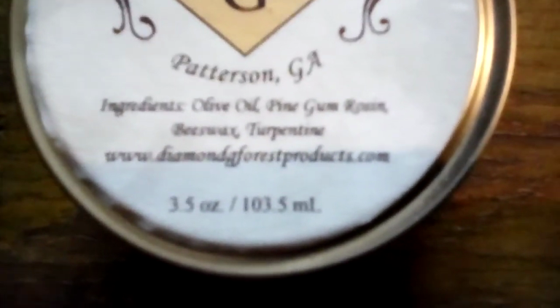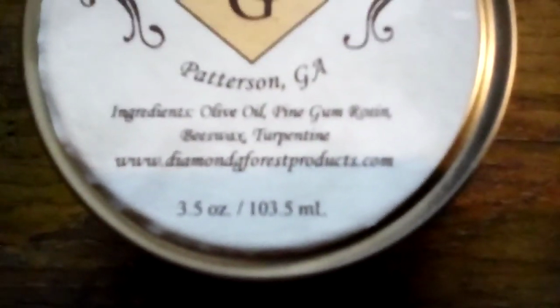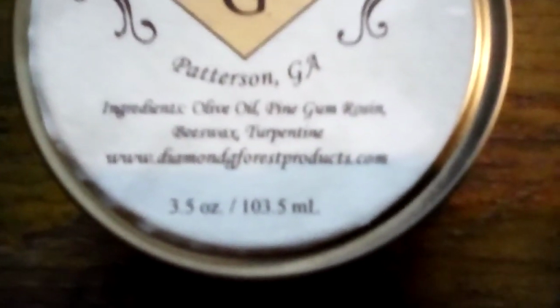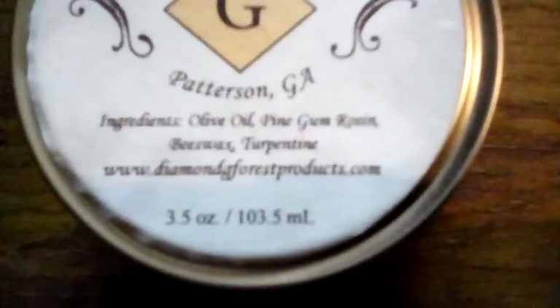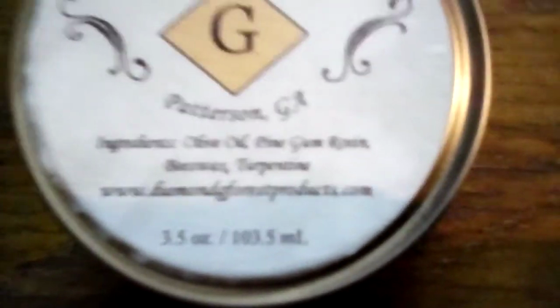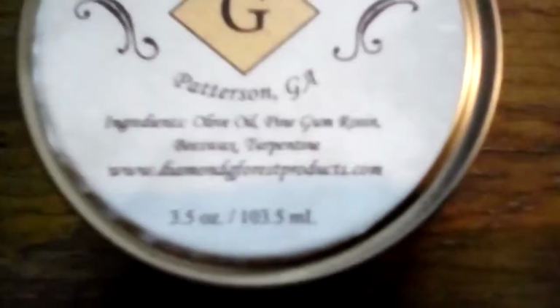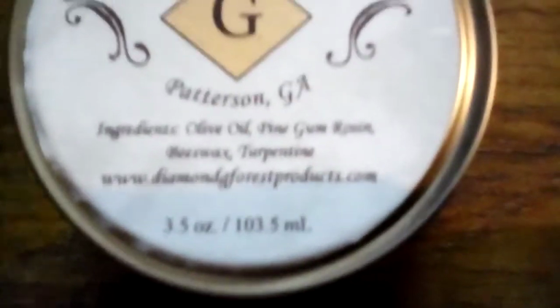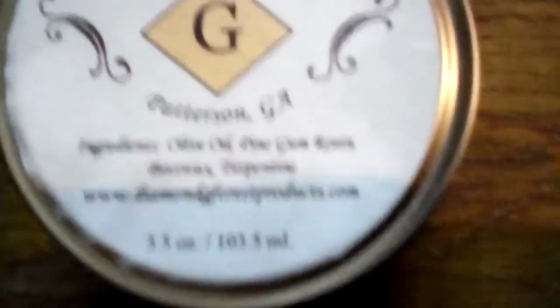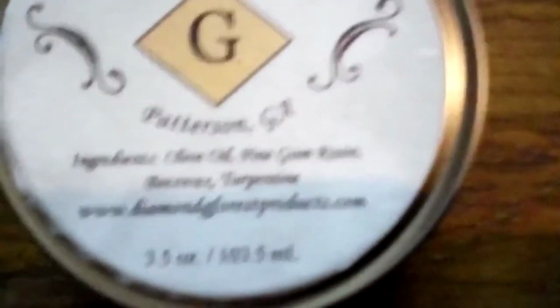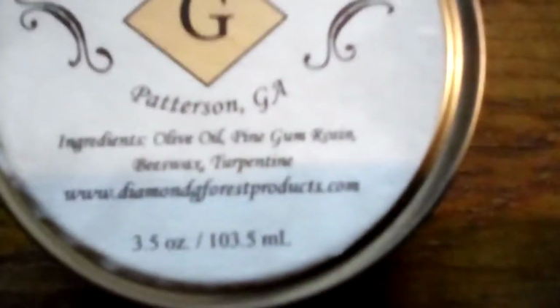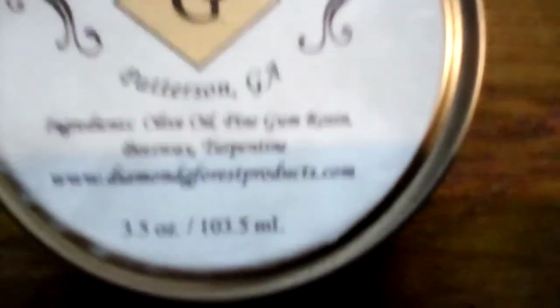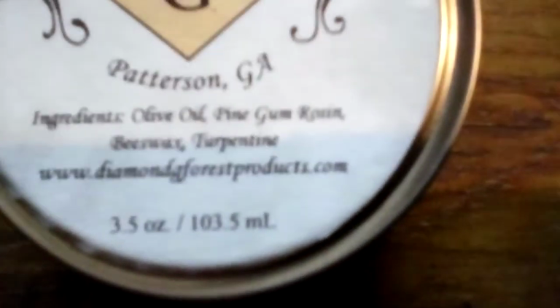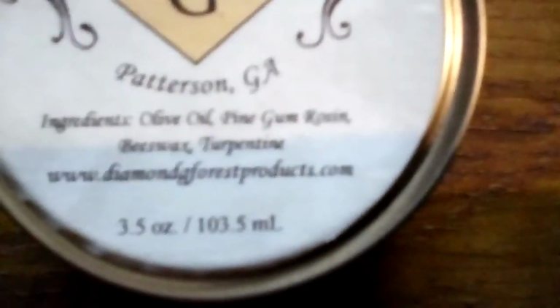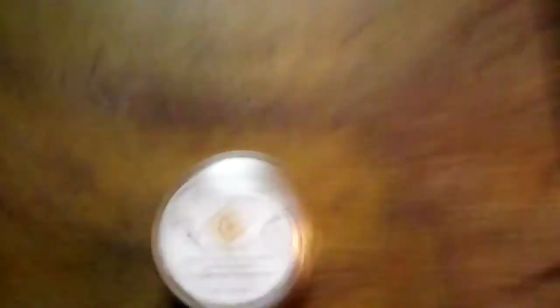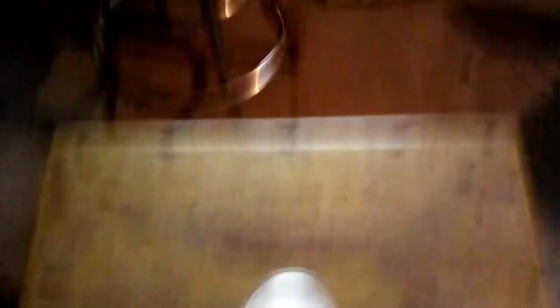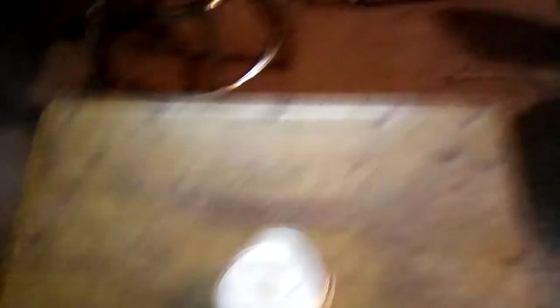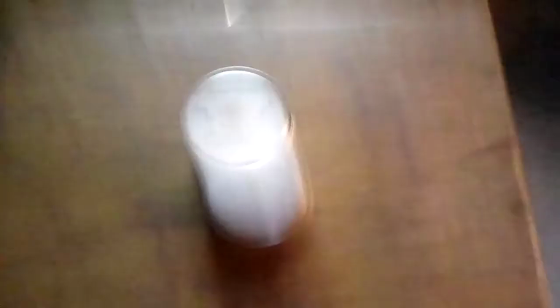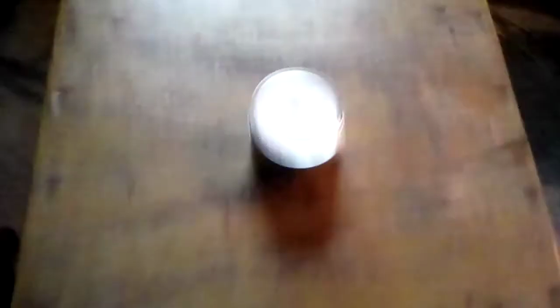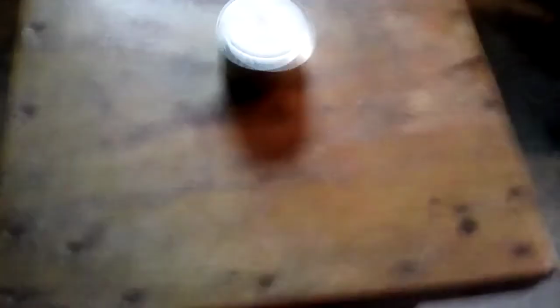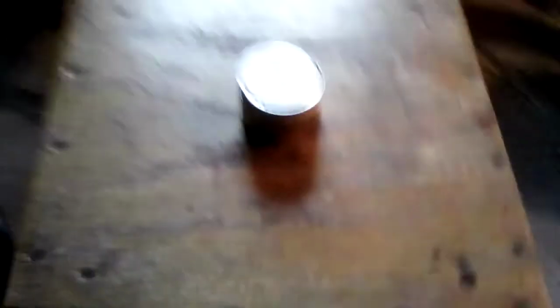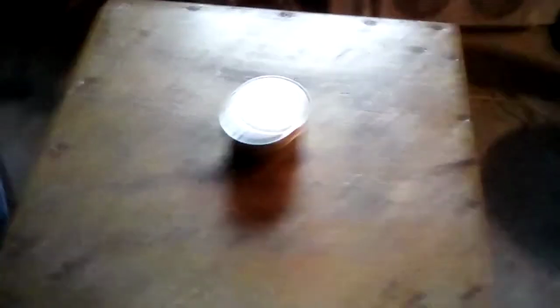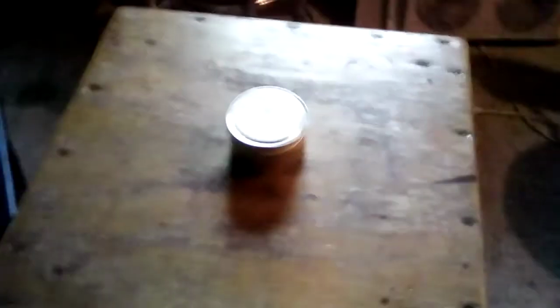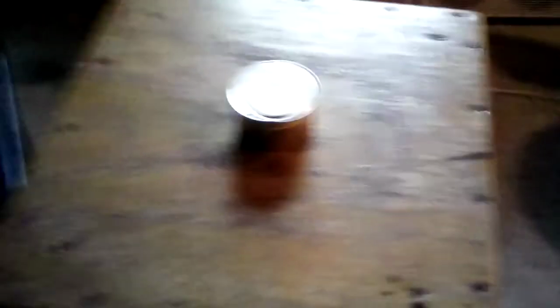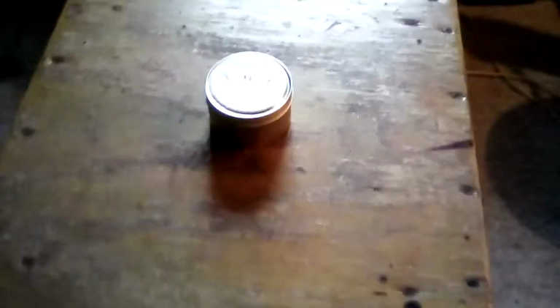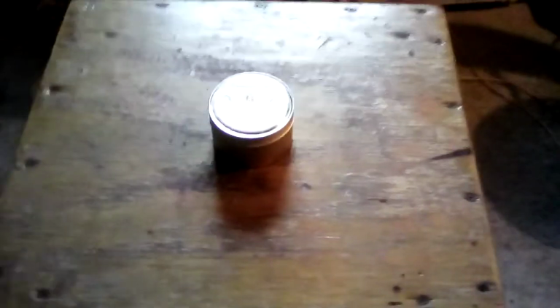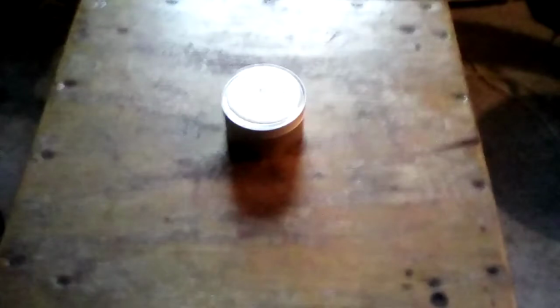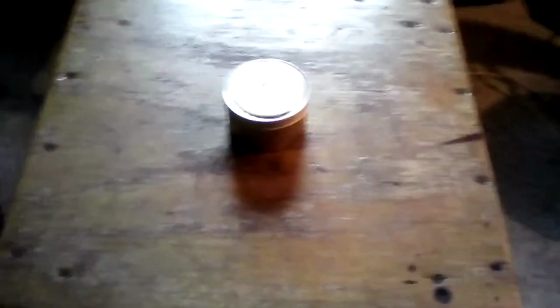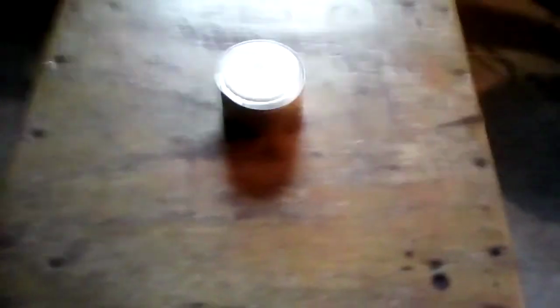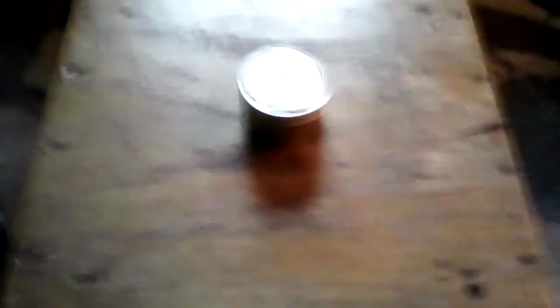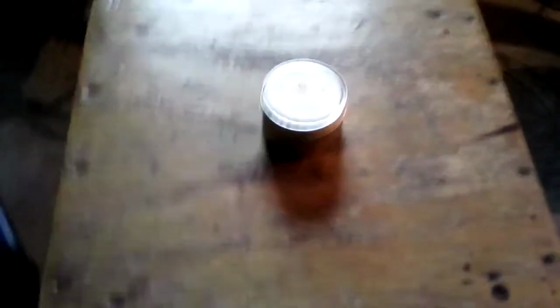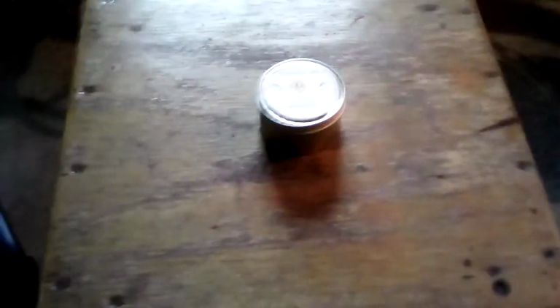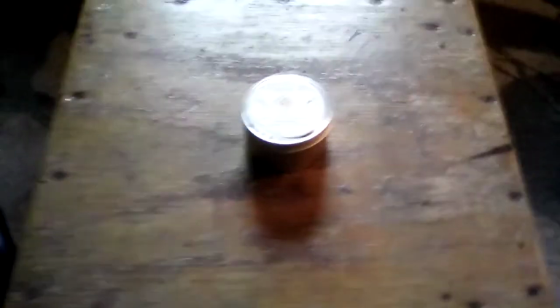The website is www.diamondgforestproducts.com. I have two different instances with this product that I want to tell you guys about.